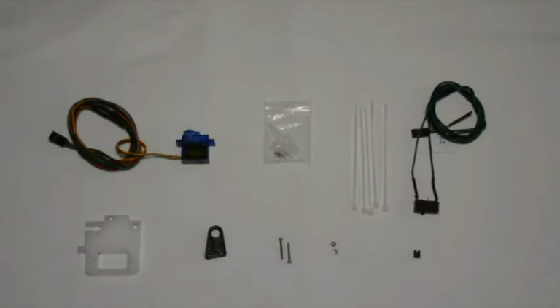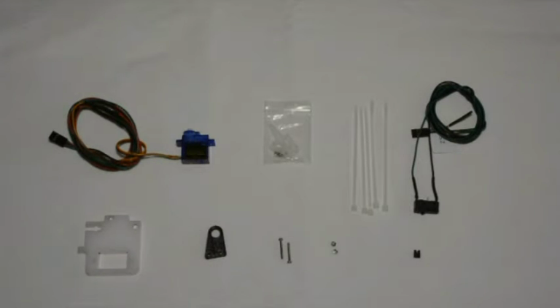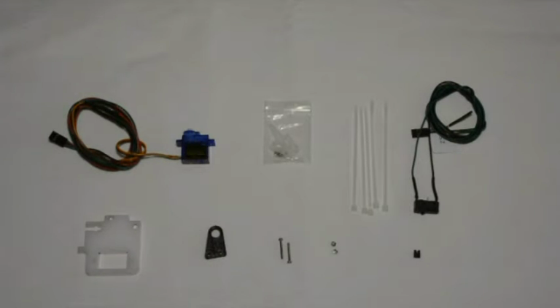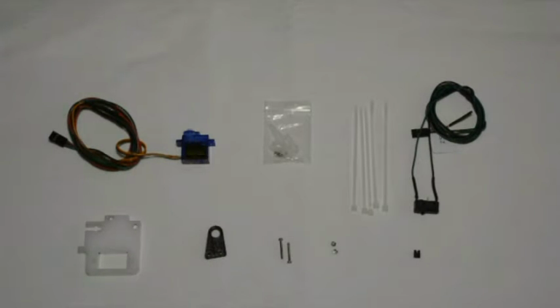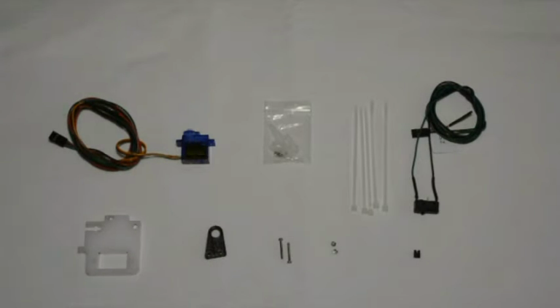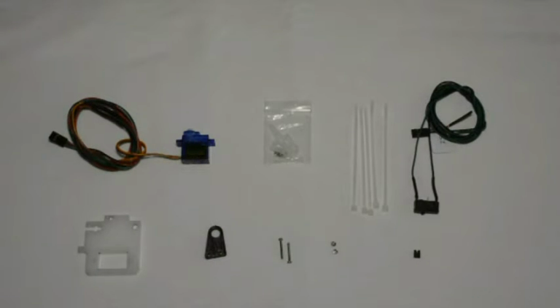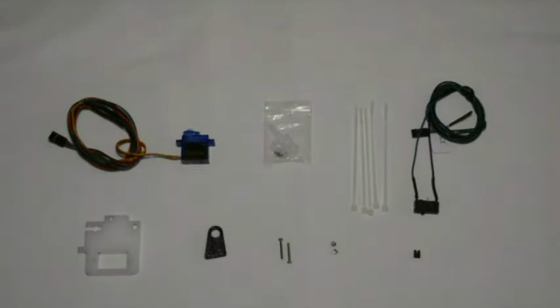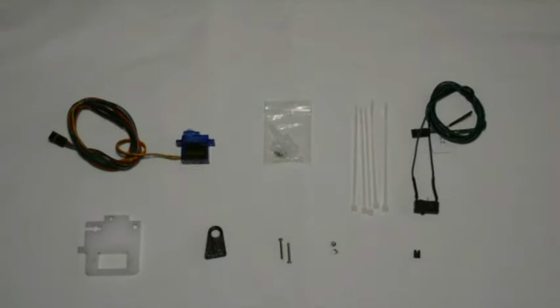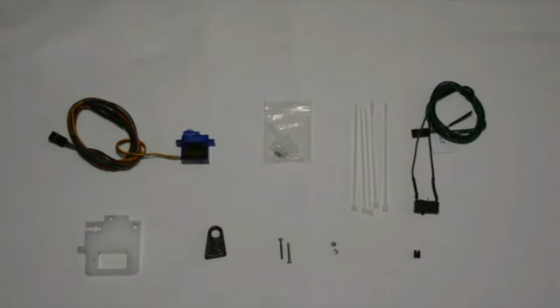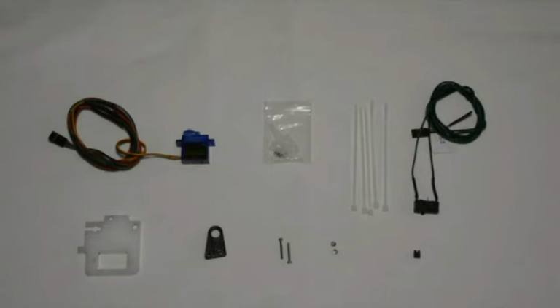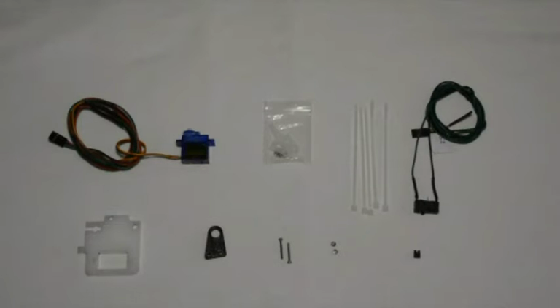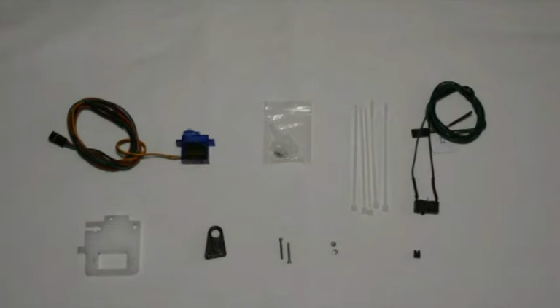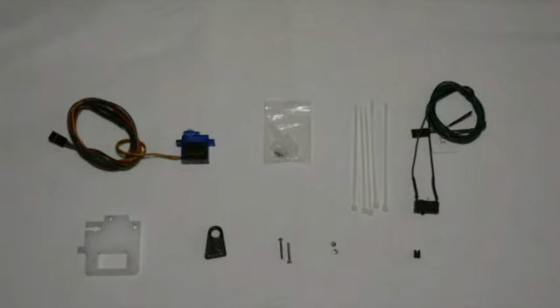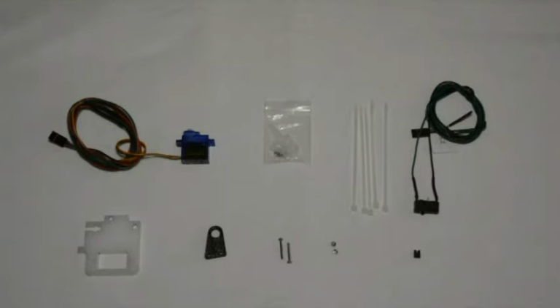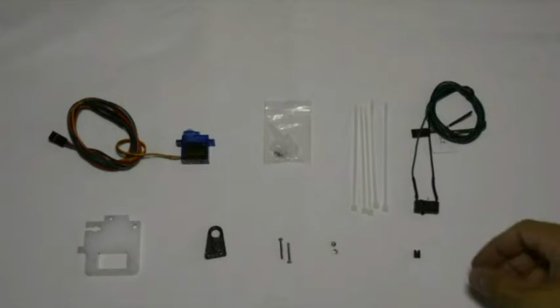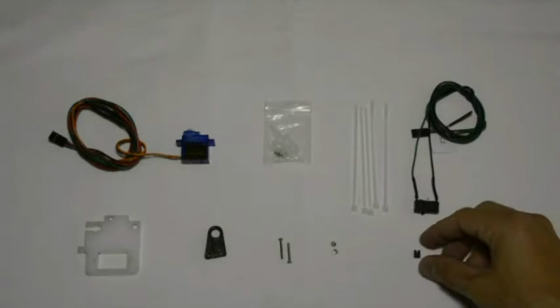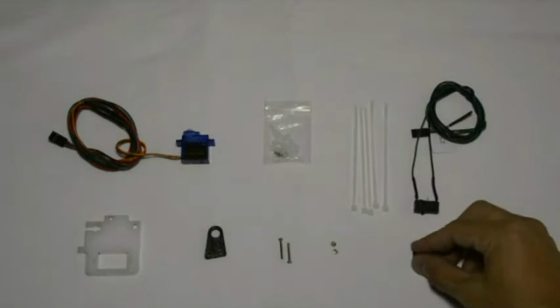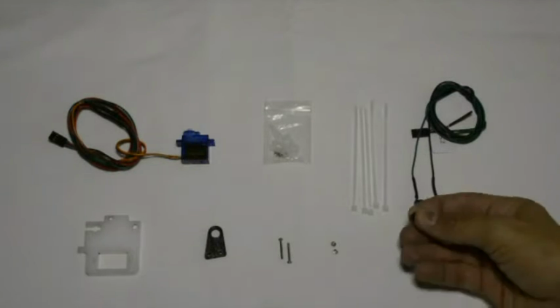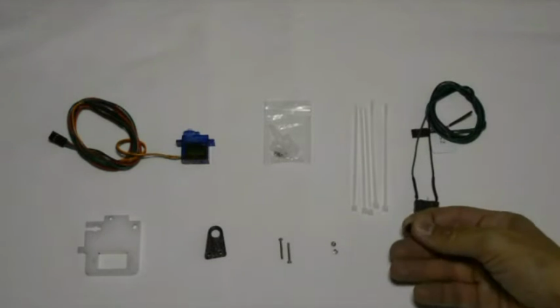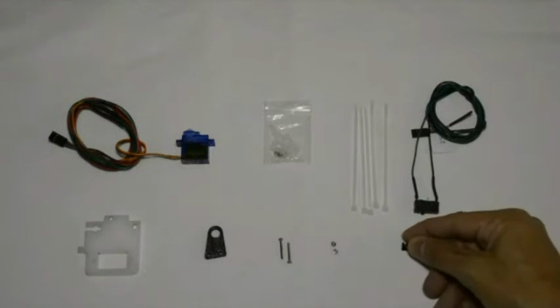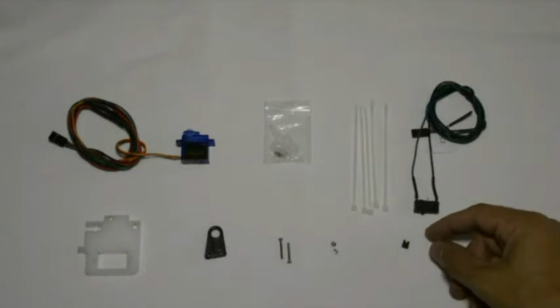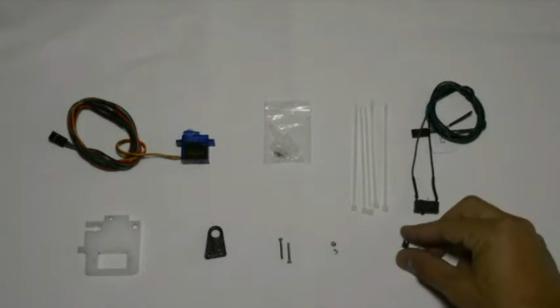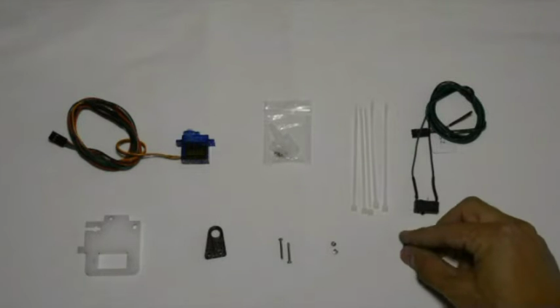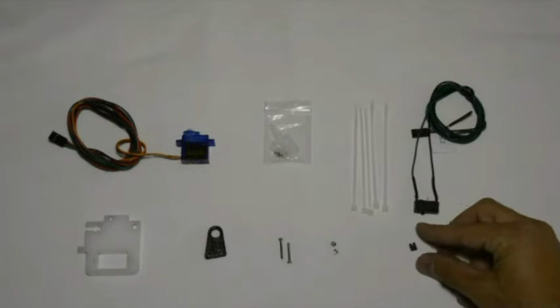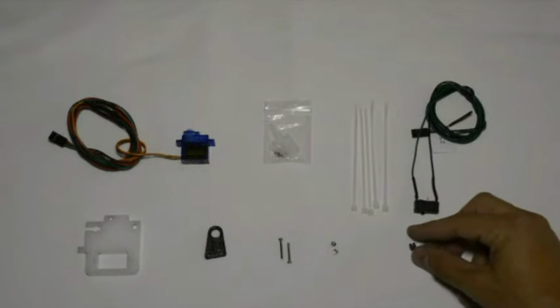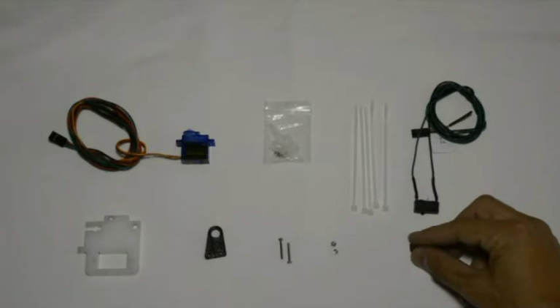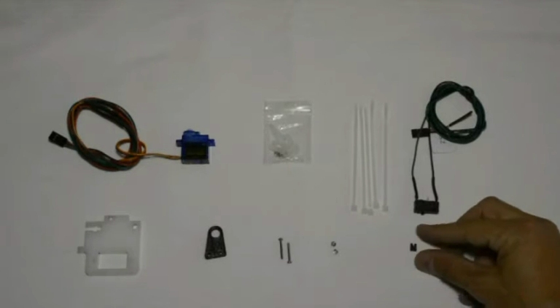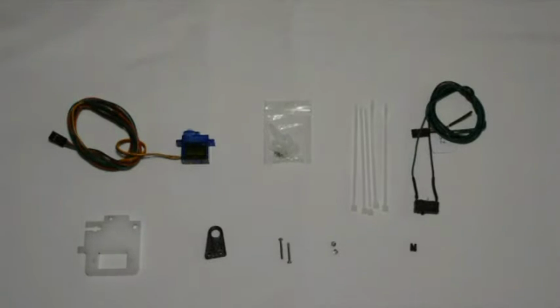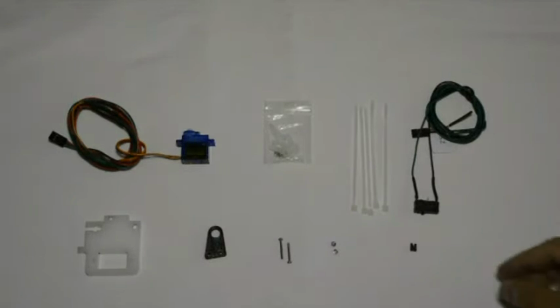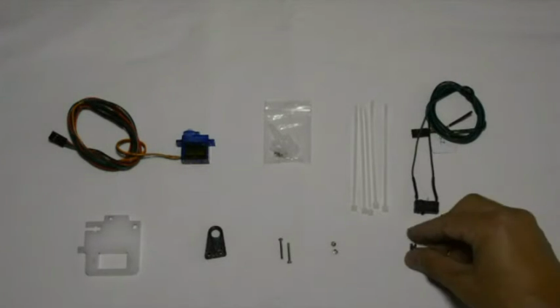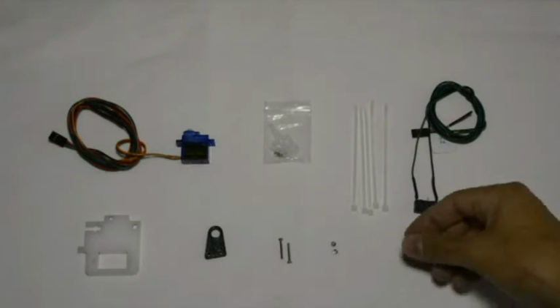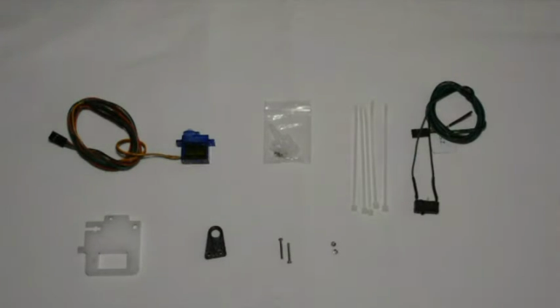The first thing we'll do is get the jumper out of the way because it's a very small component and we don't want to lose it.